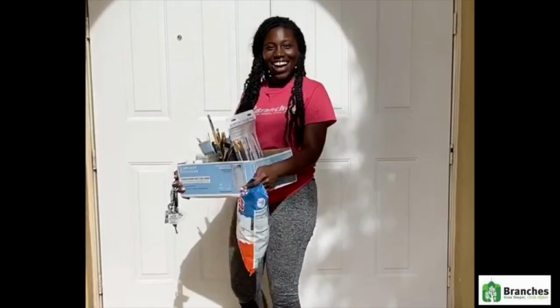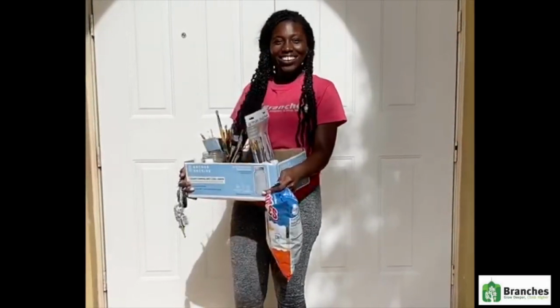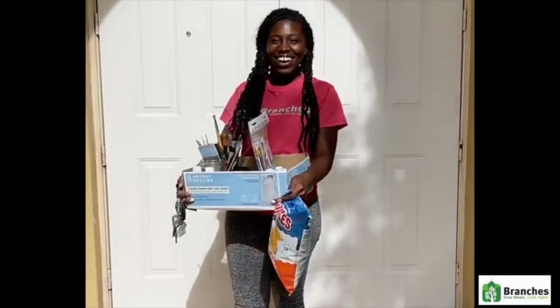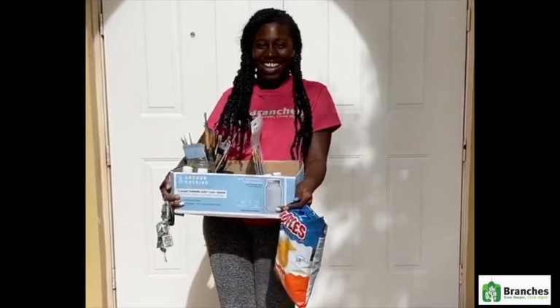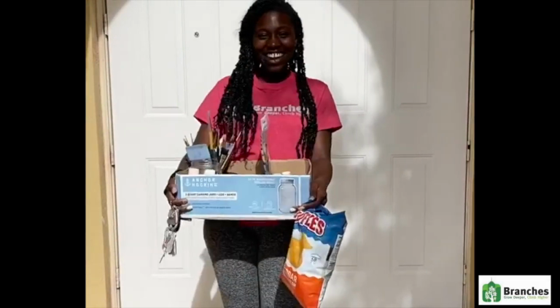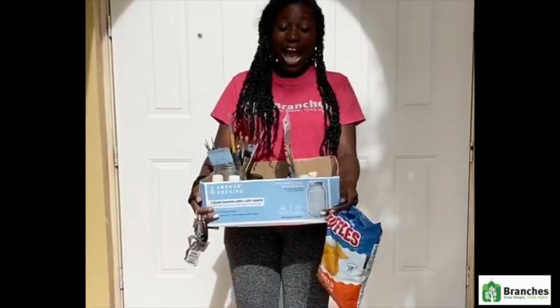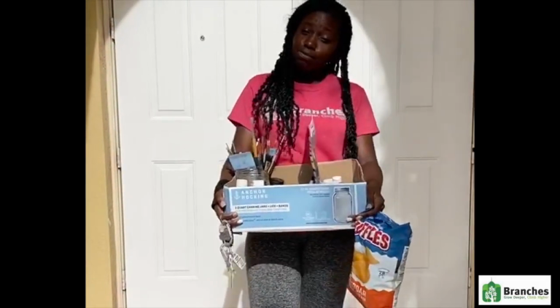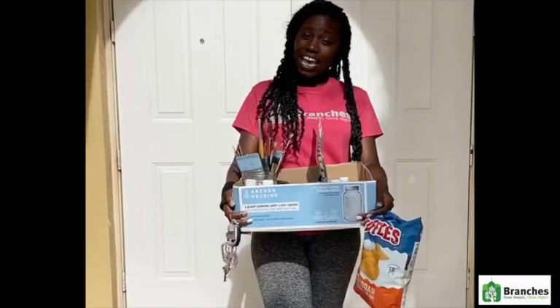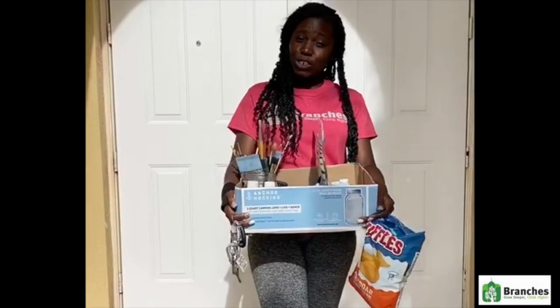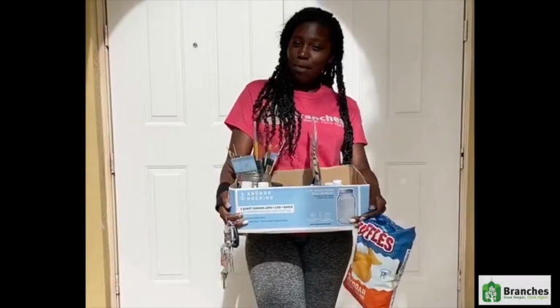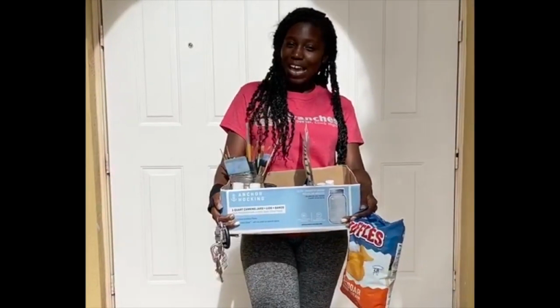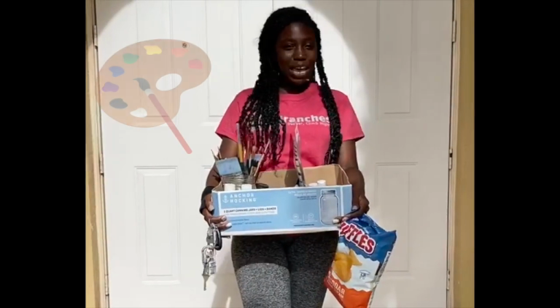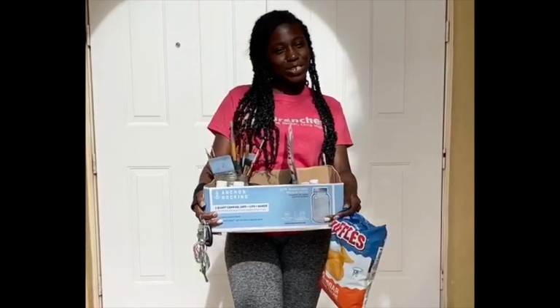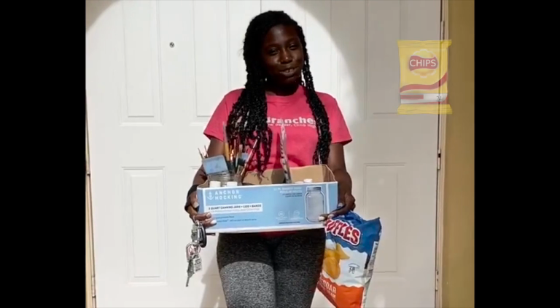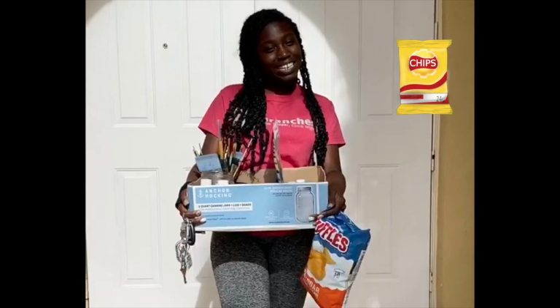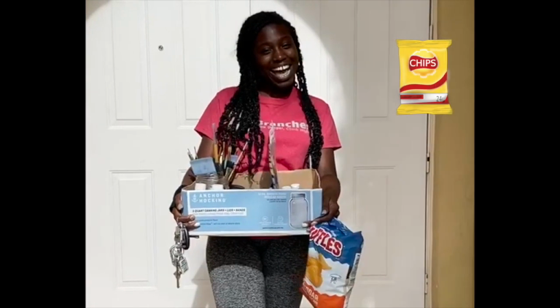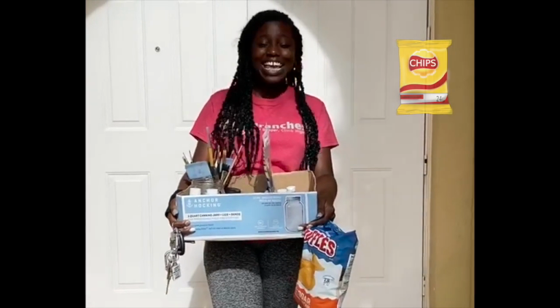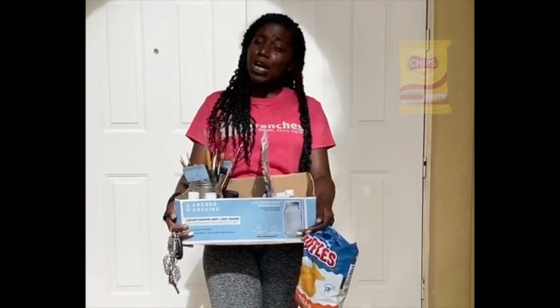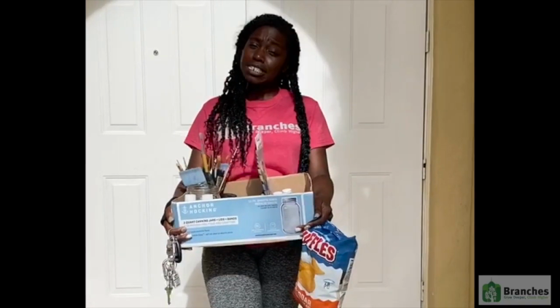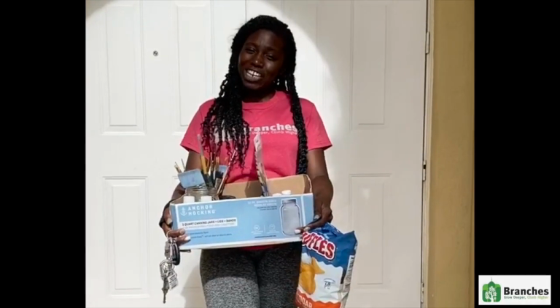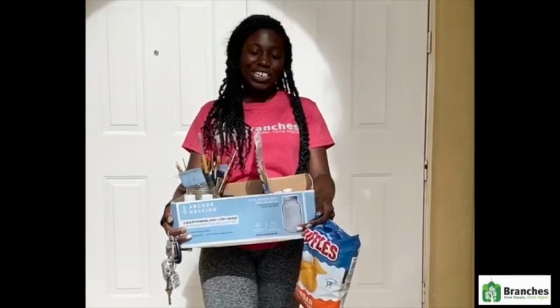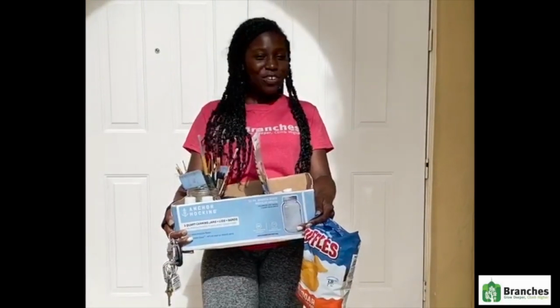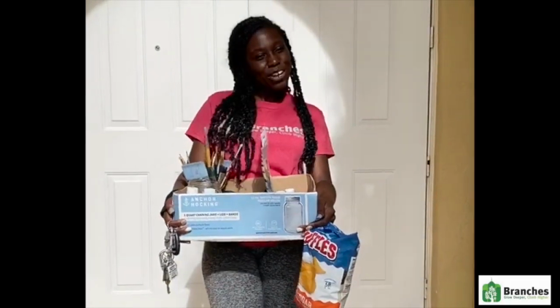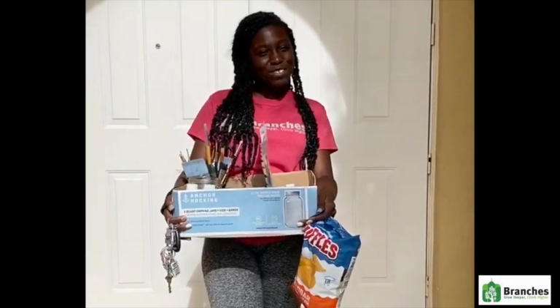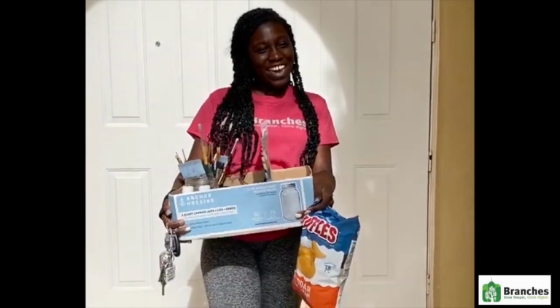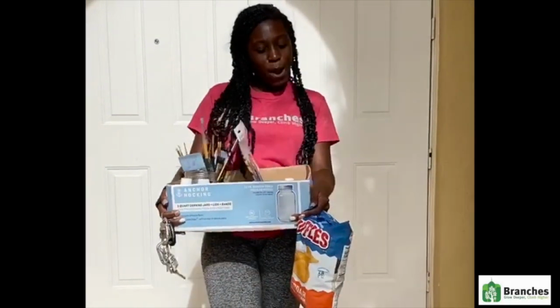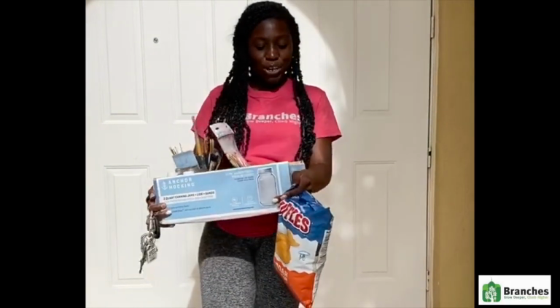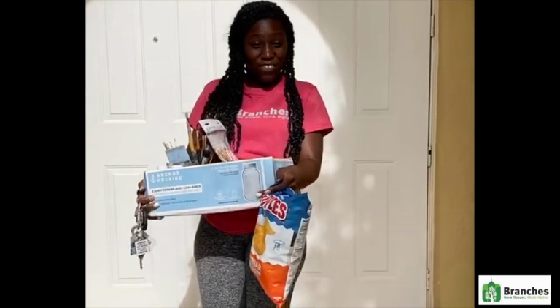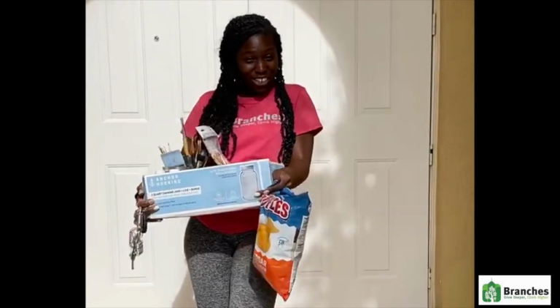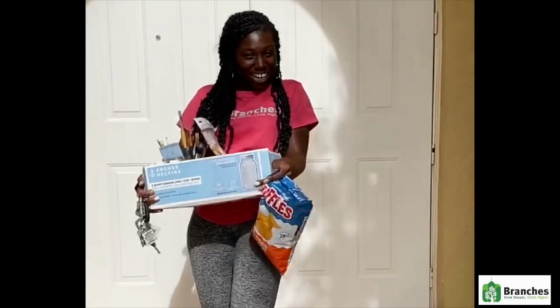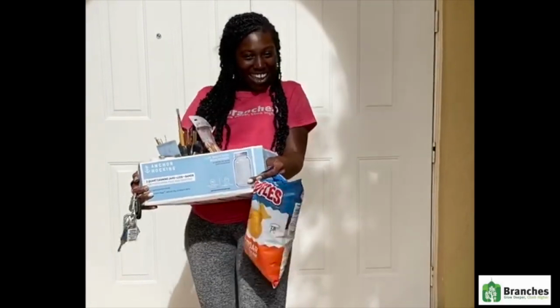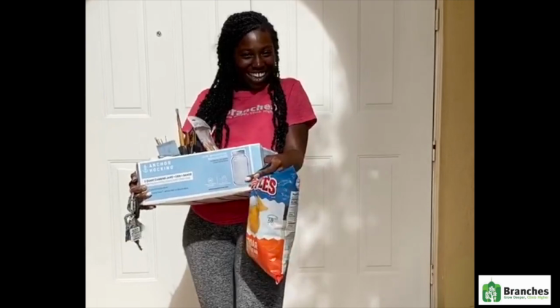Oh, hey there! I'm just heading to my painting with some chips class. I hope to see each and every one of you there — bring your favorite tips.